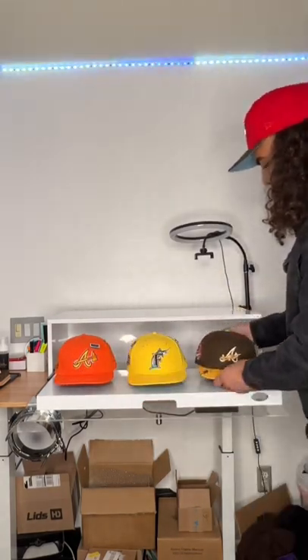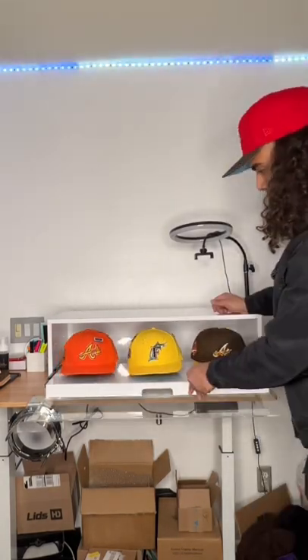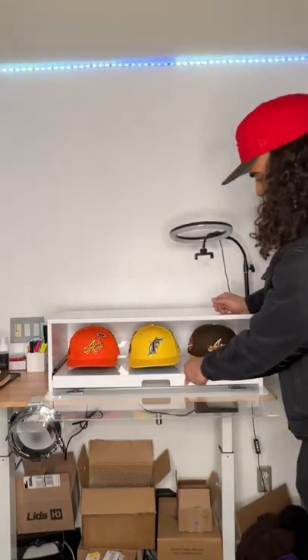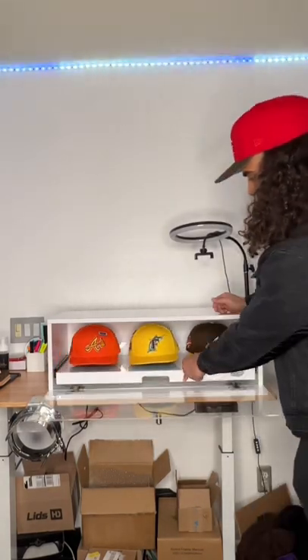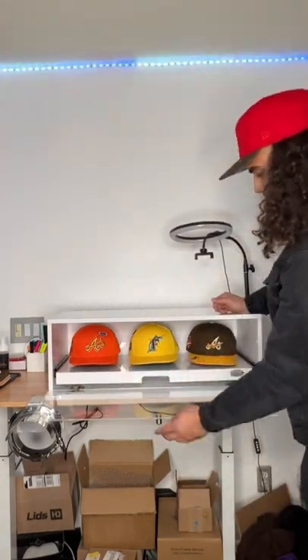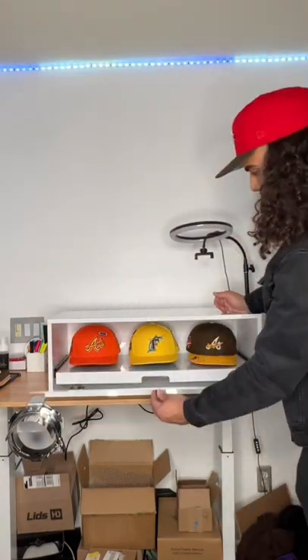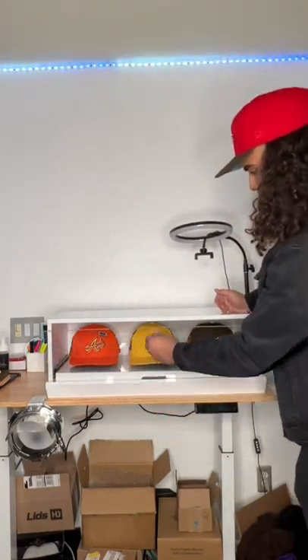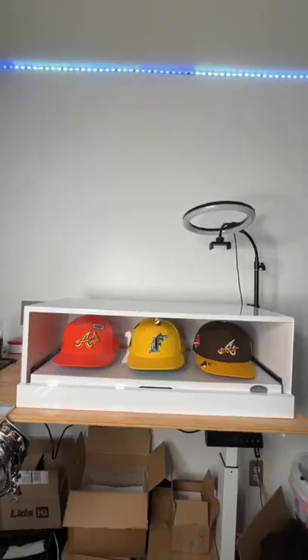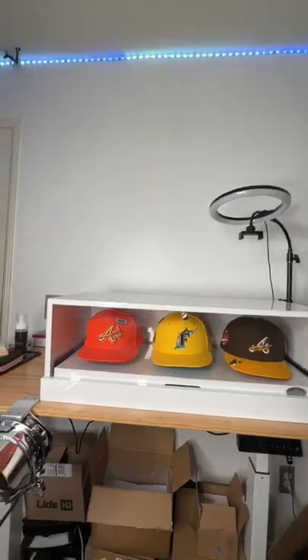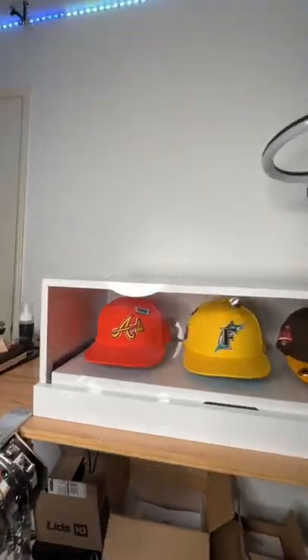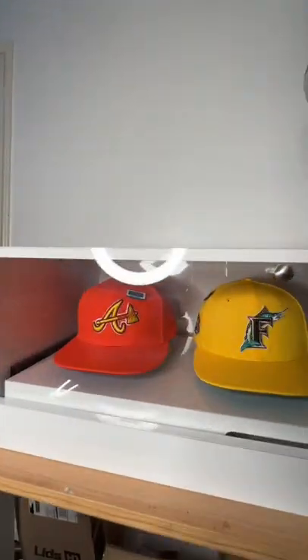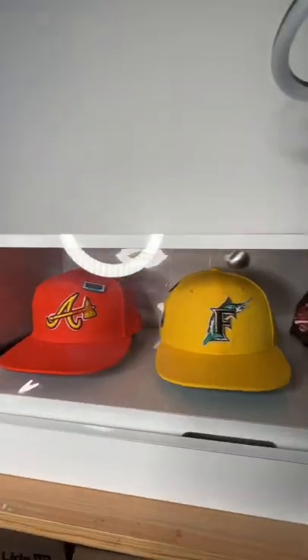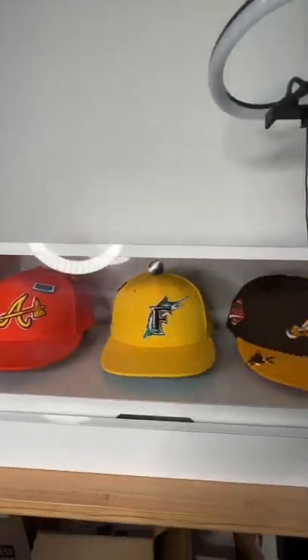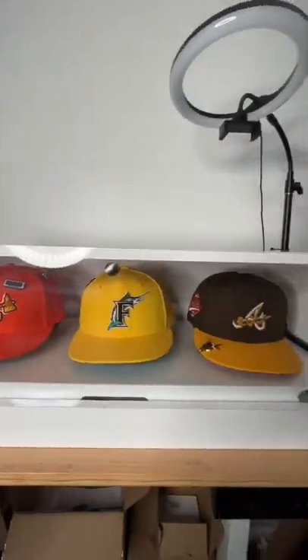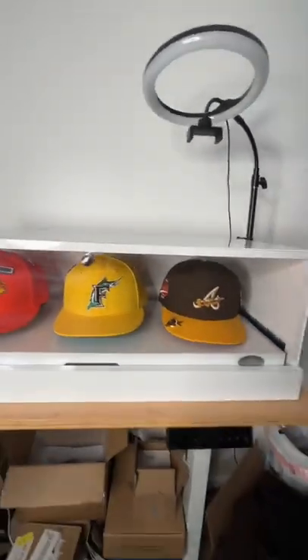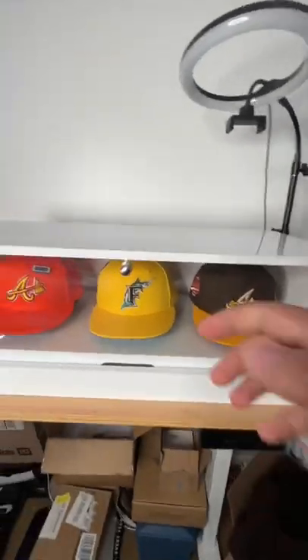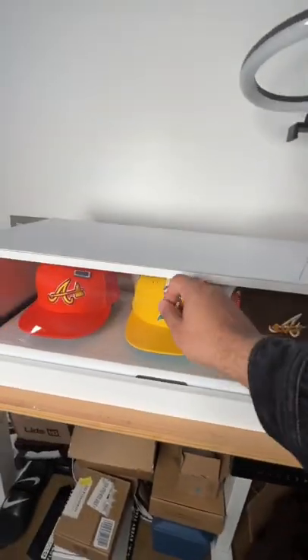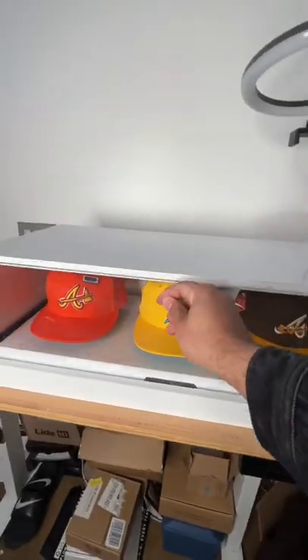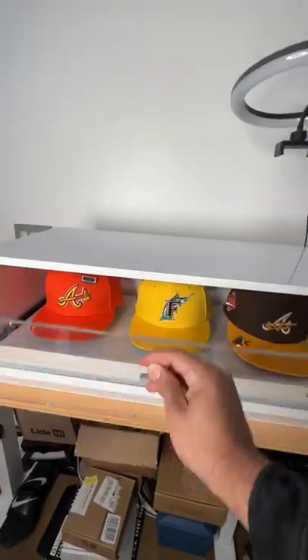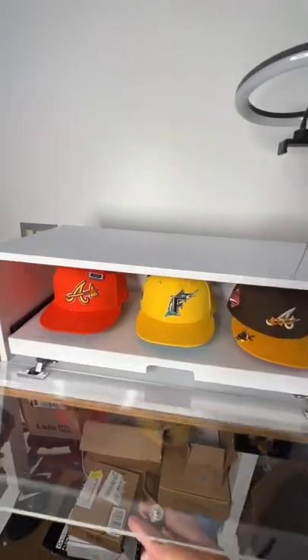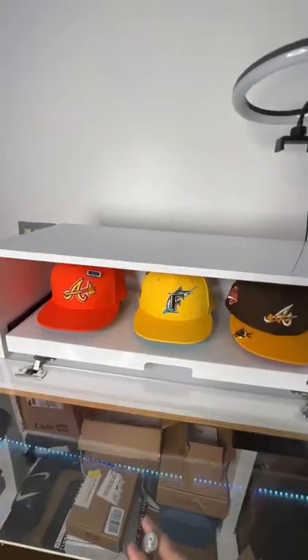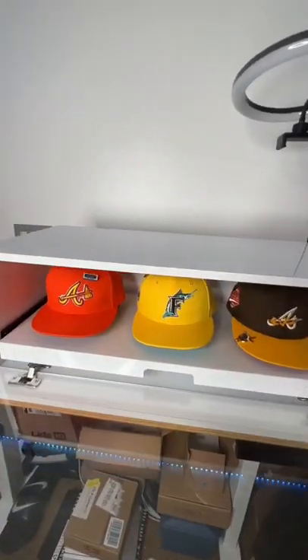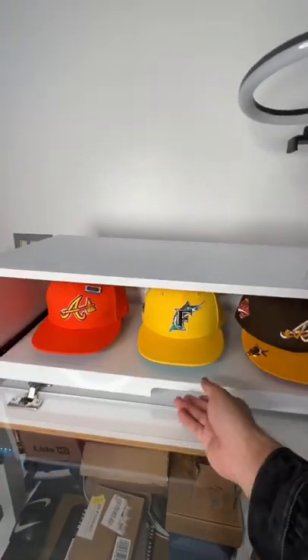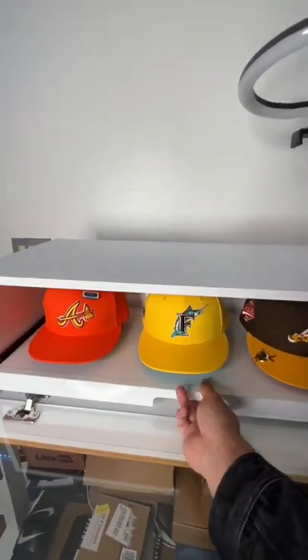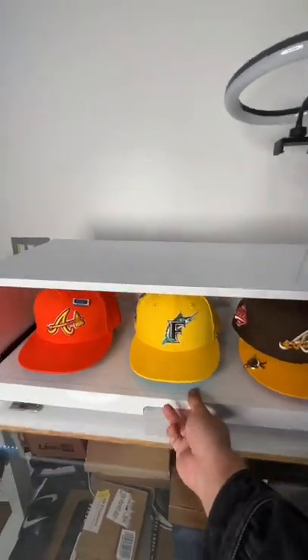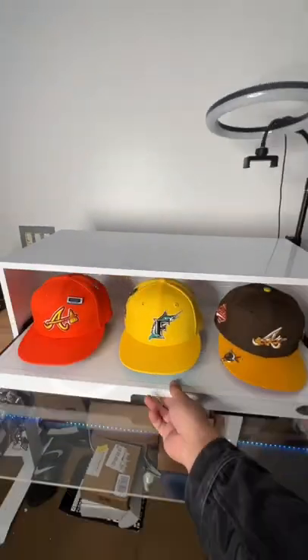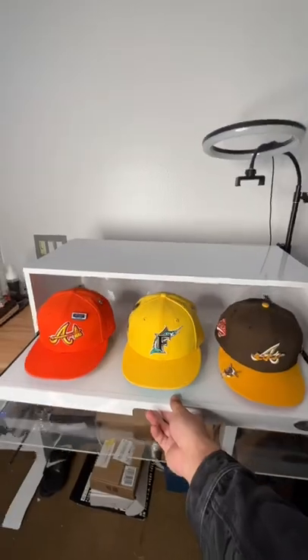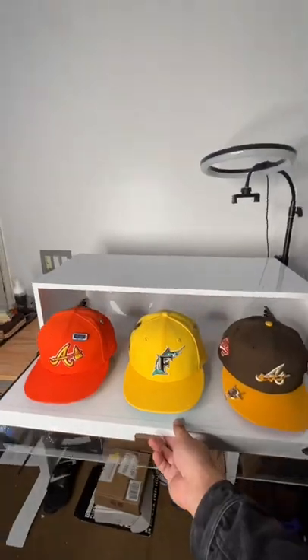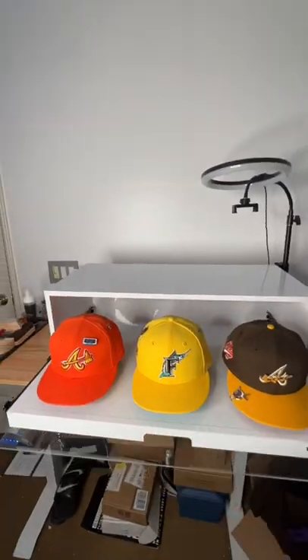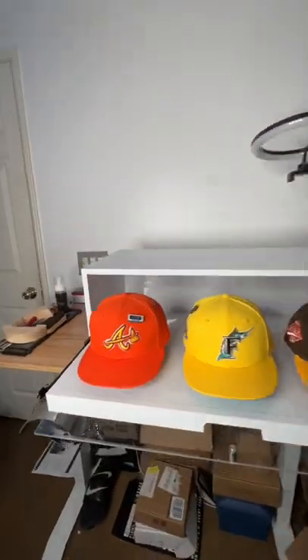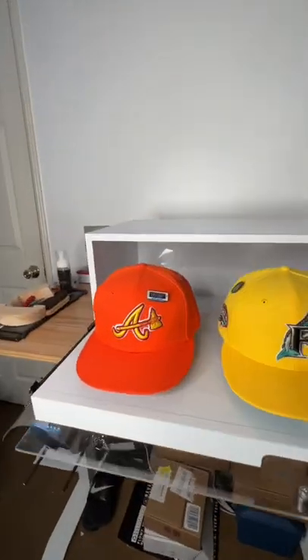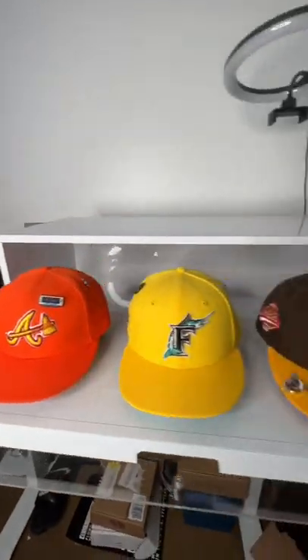You can tell this thing is built really well. It's made out of wood and a plexiglass door makes it dope because you get to display whatever you put inside of it, whether it be shoes, hats, whatever.